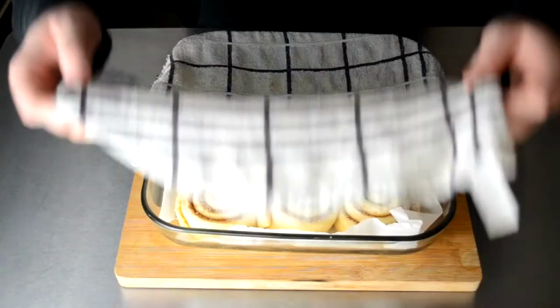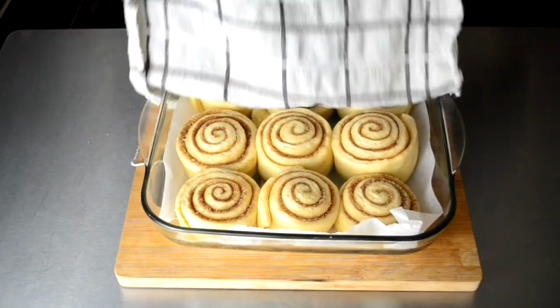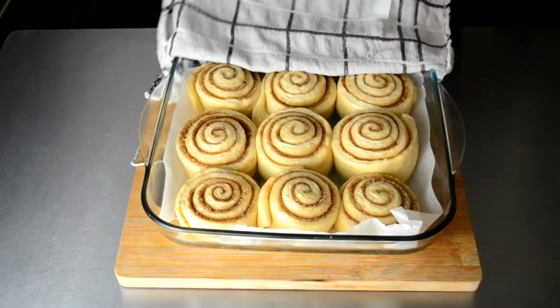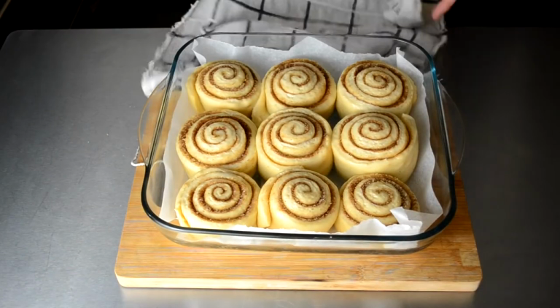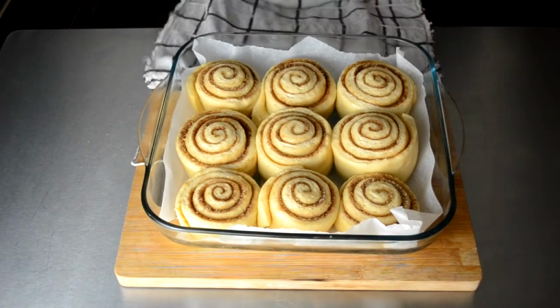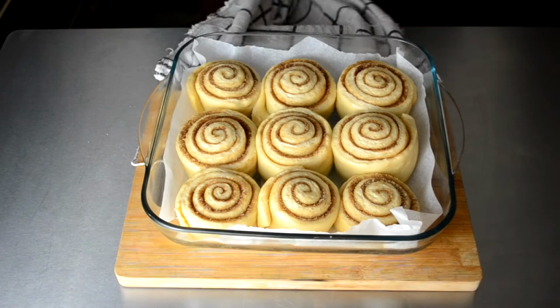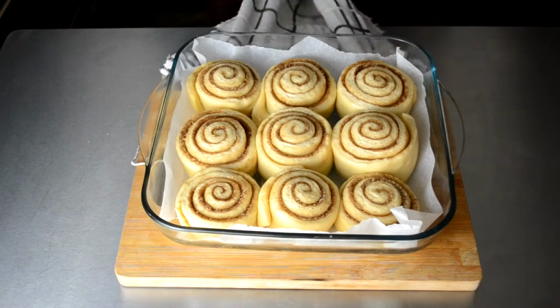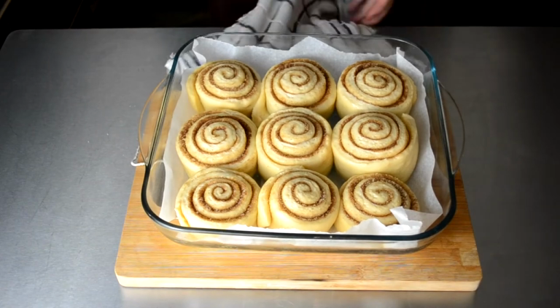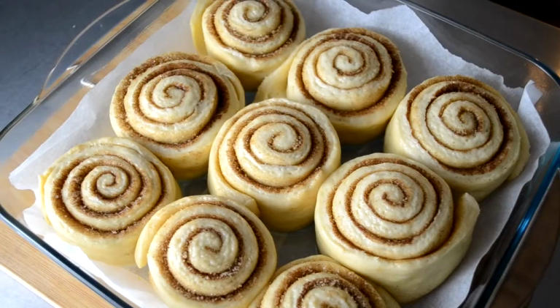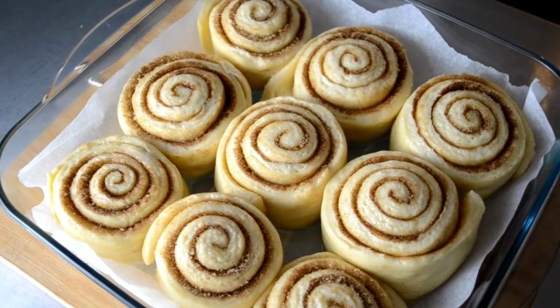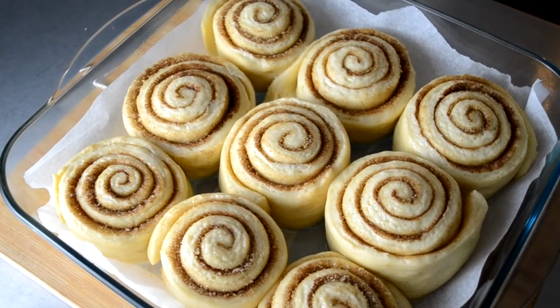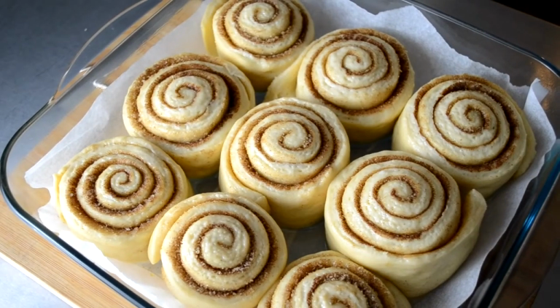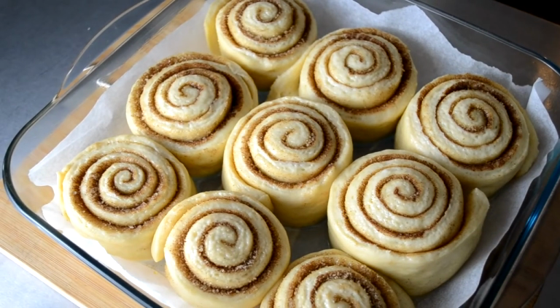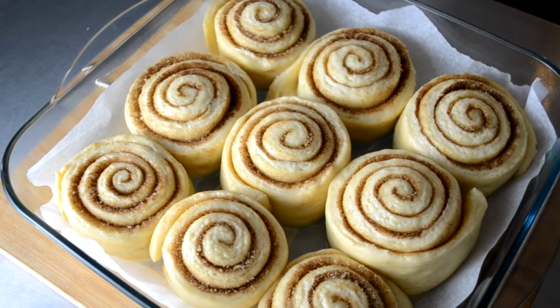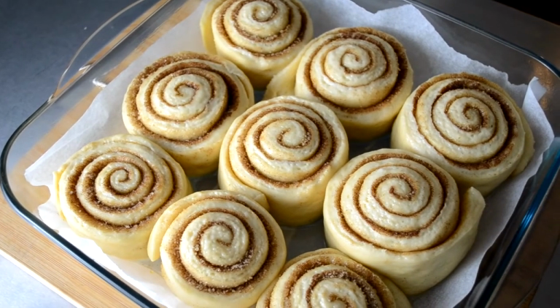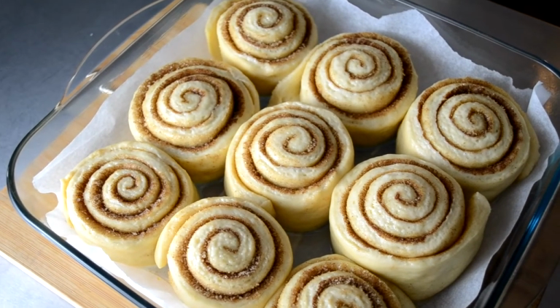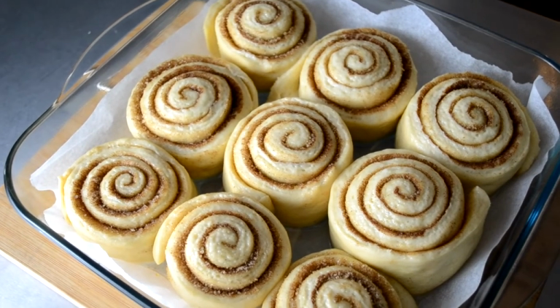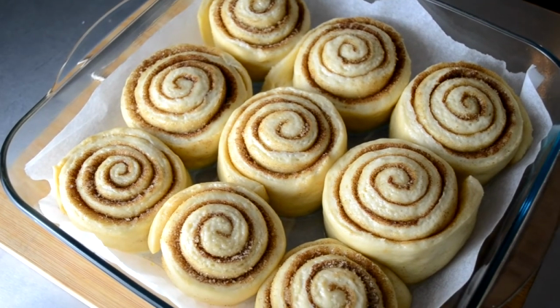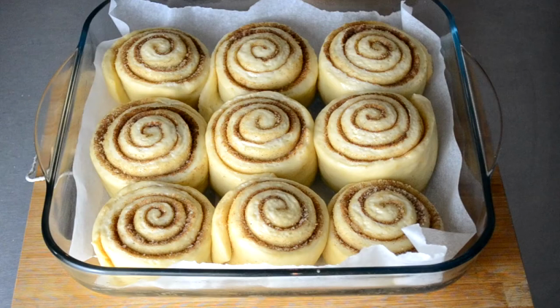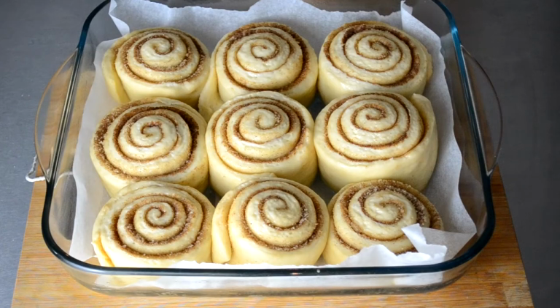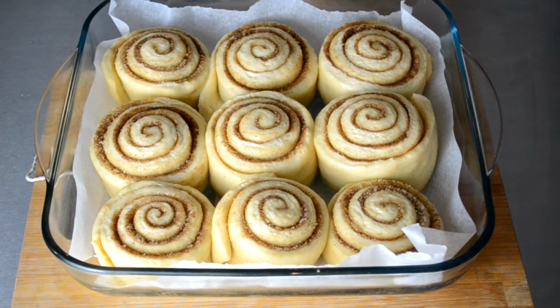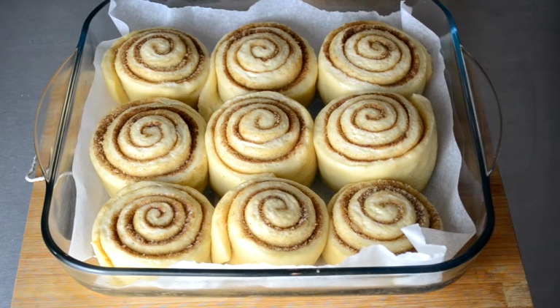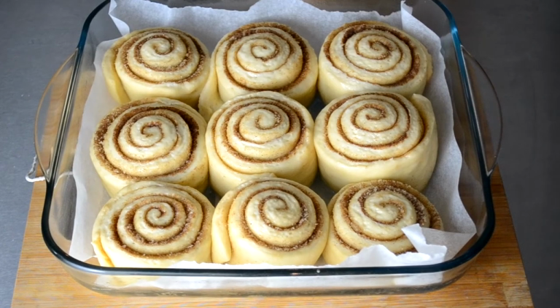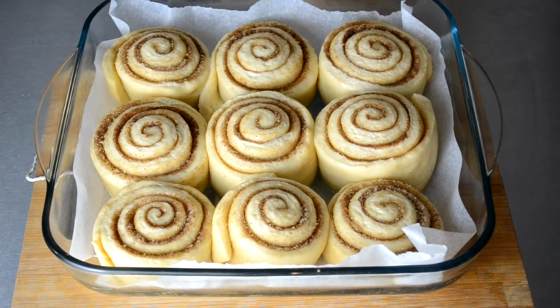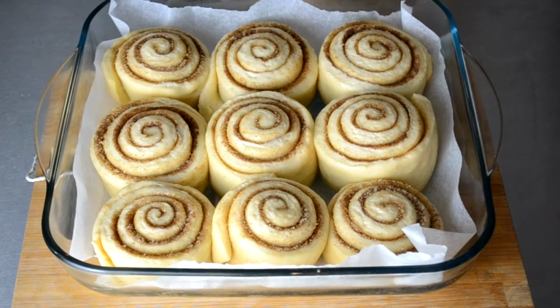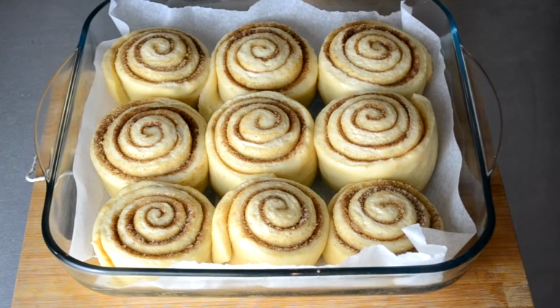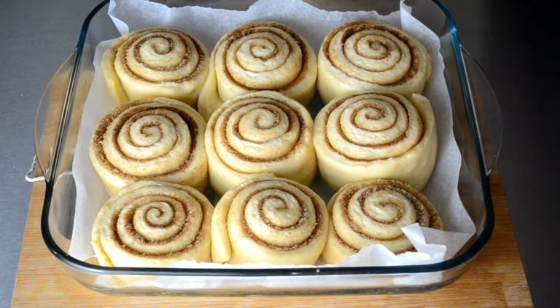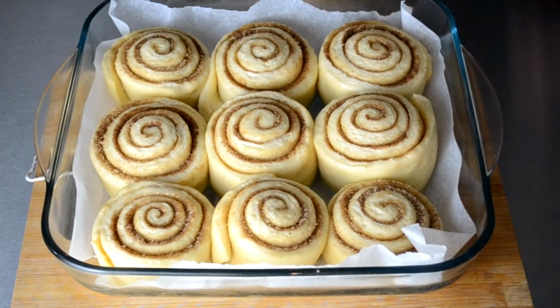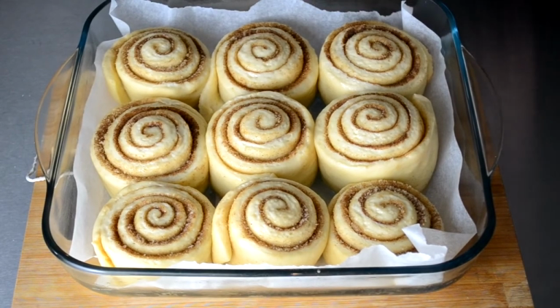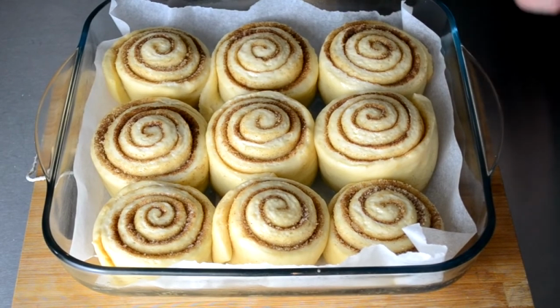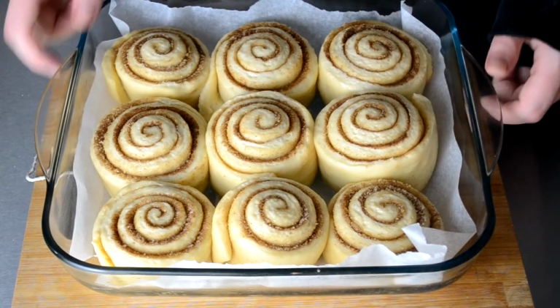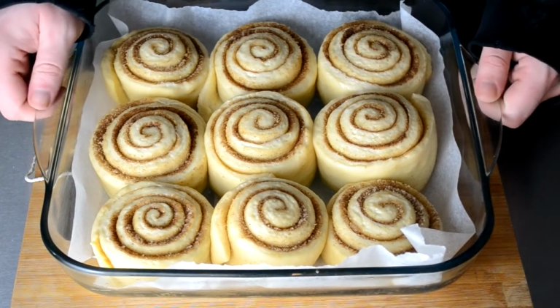We then bake in a preheated oven at 170 to 180 degrees for around 20 minutes, but make sure you keep checking on them throughout.